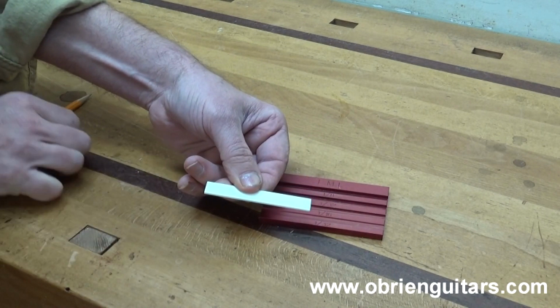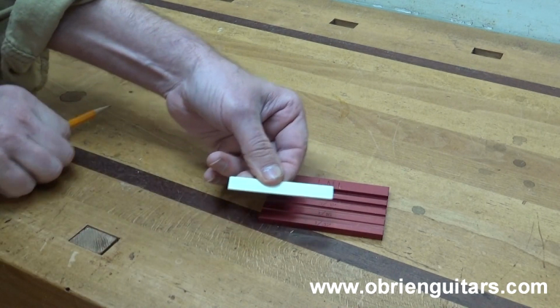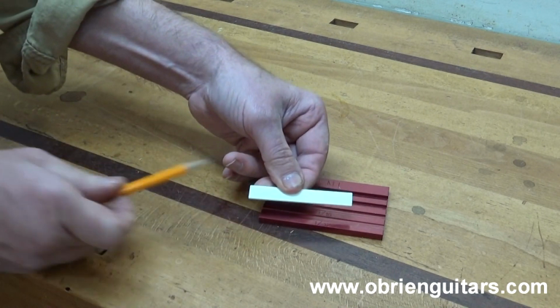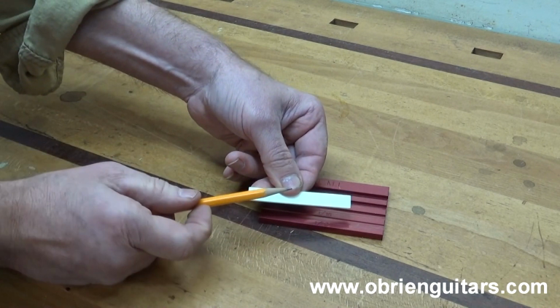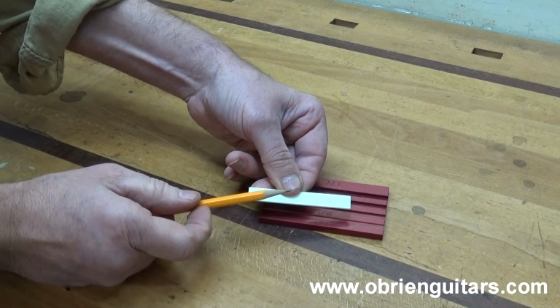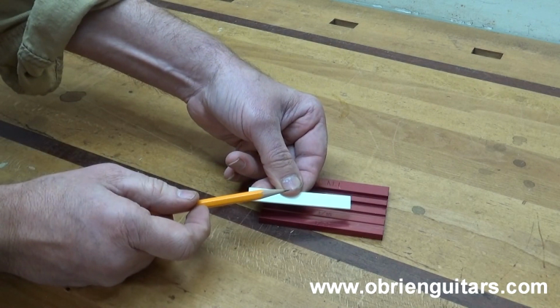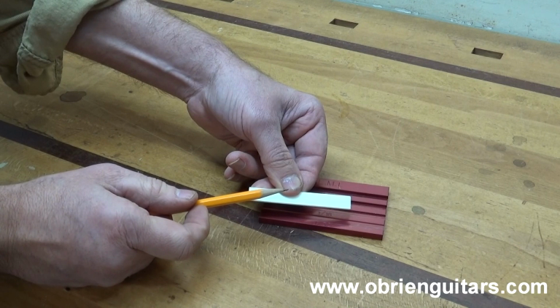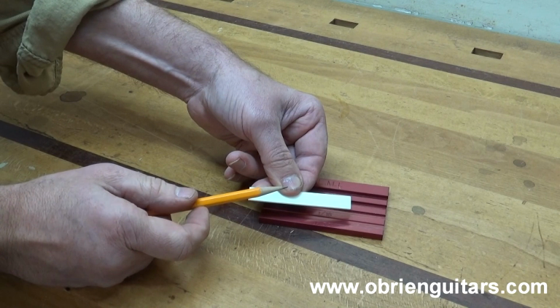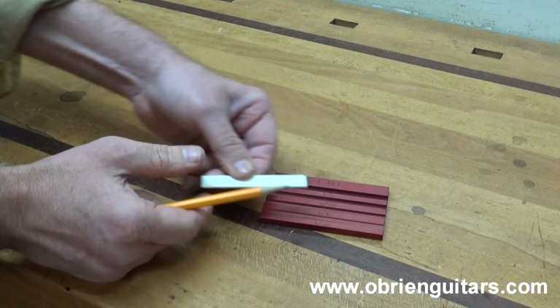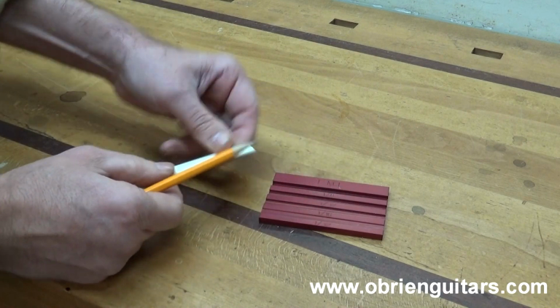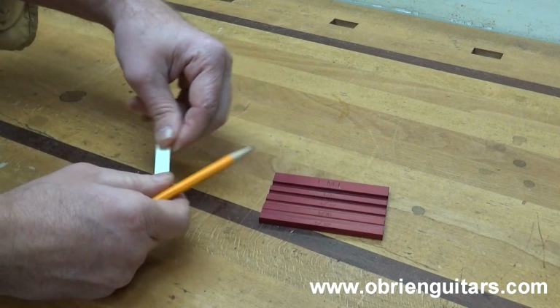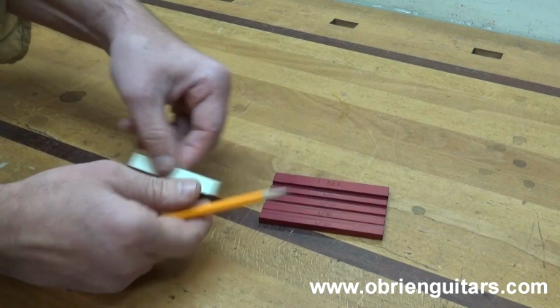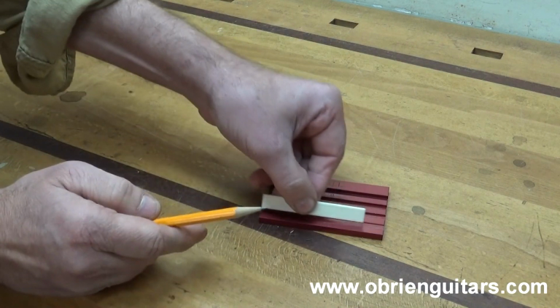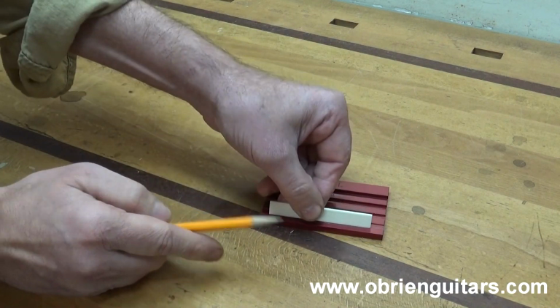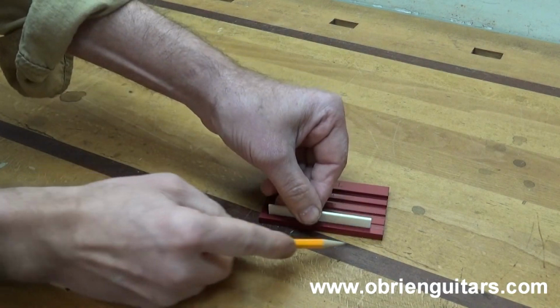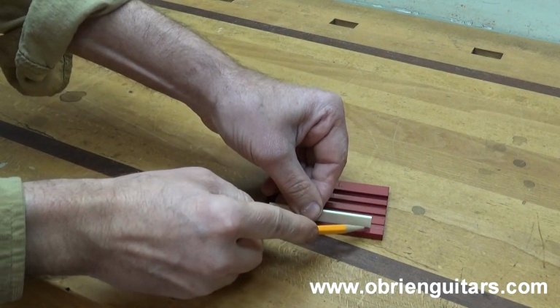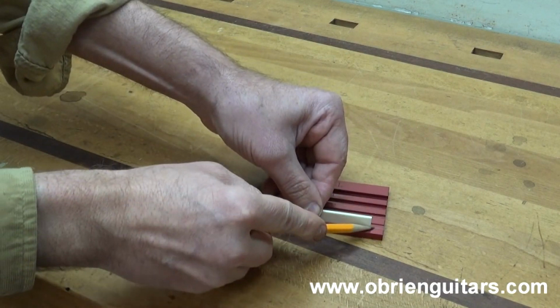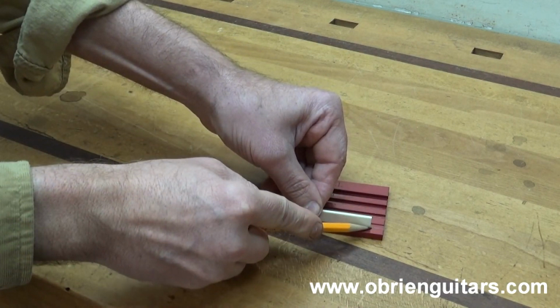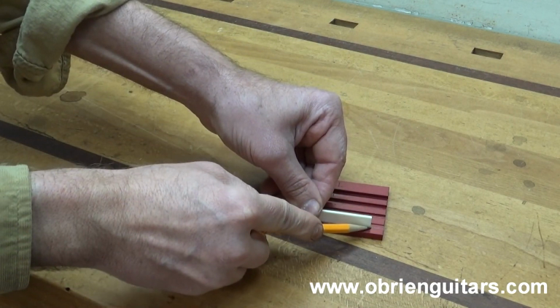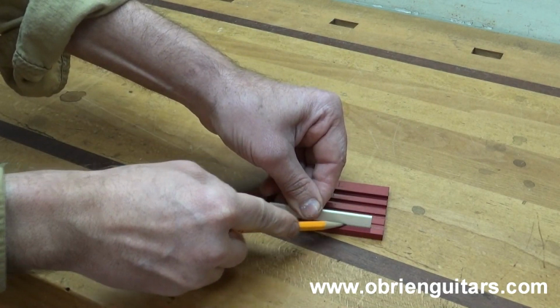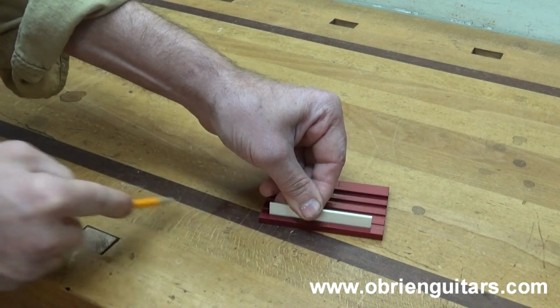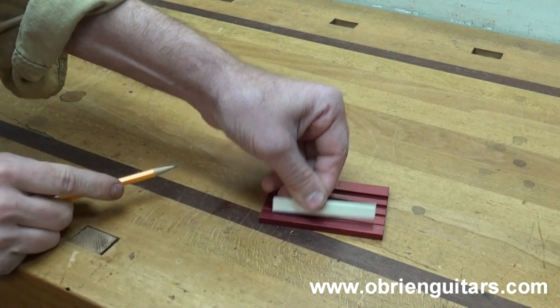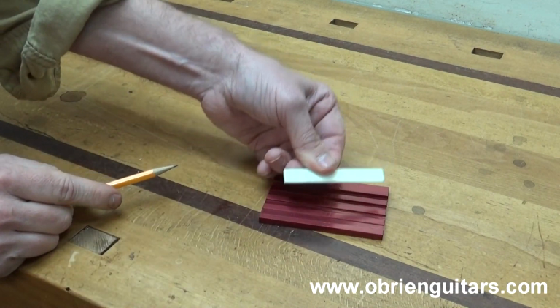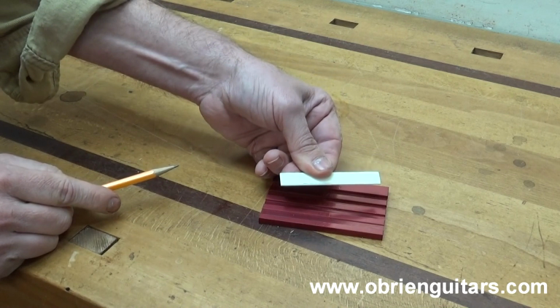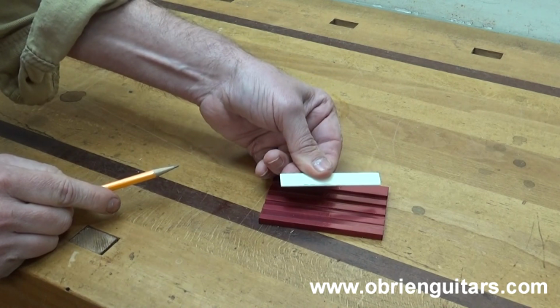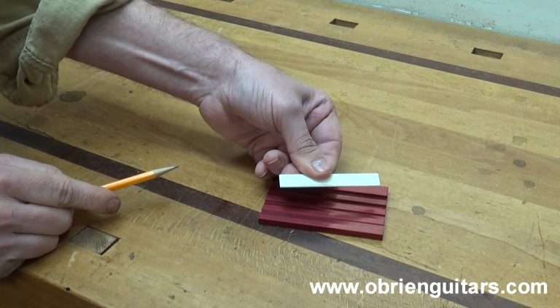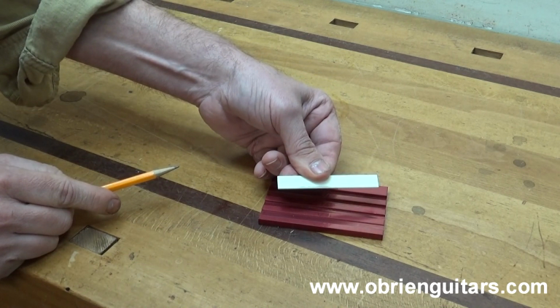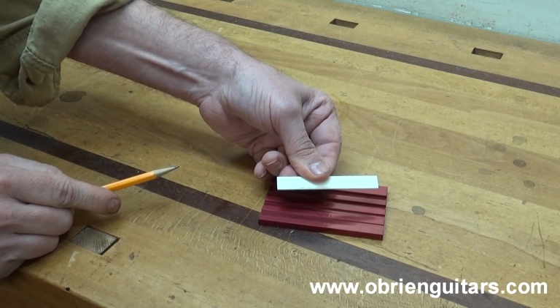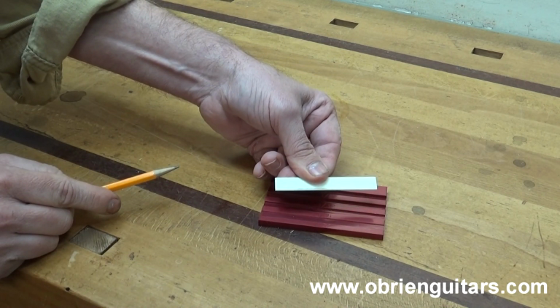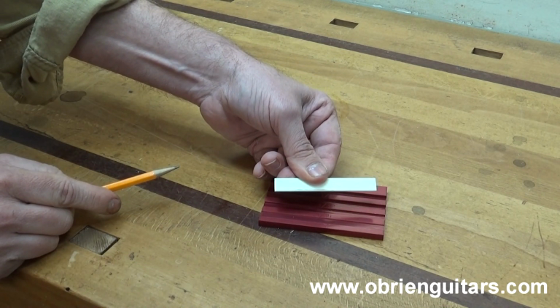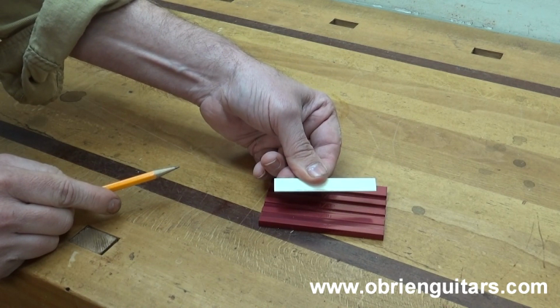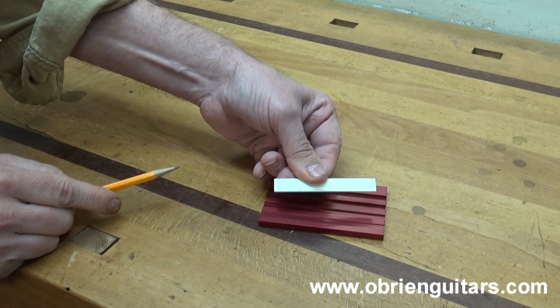It makes it very easy to measure. If you need to go only a 1/32nd, place it in the 1/32nd slot and draw your line. It can't get much easier than that.